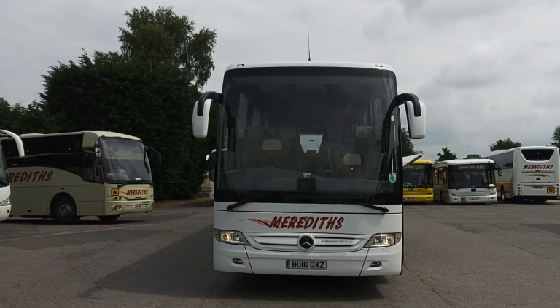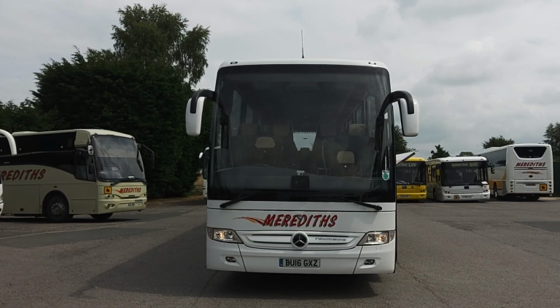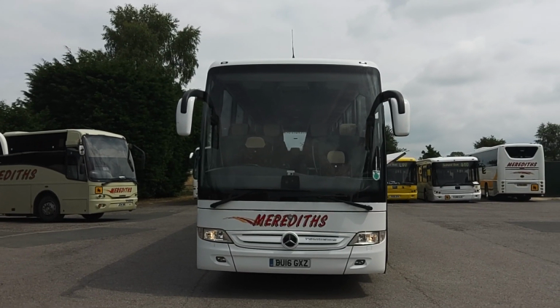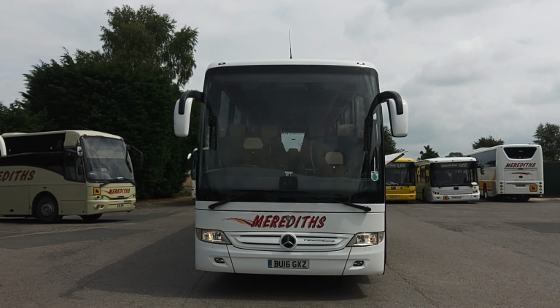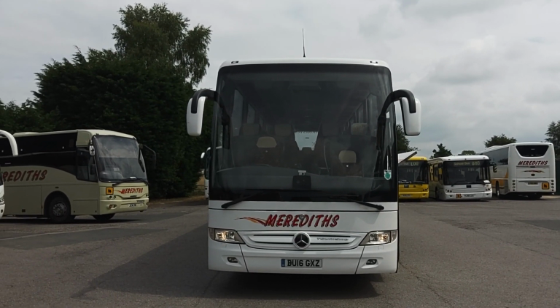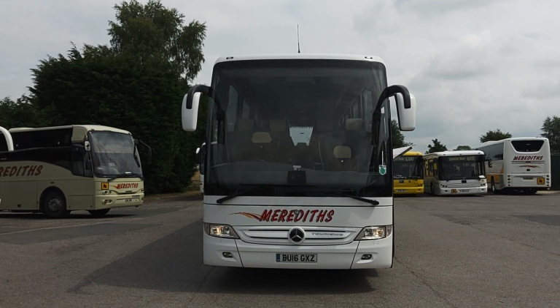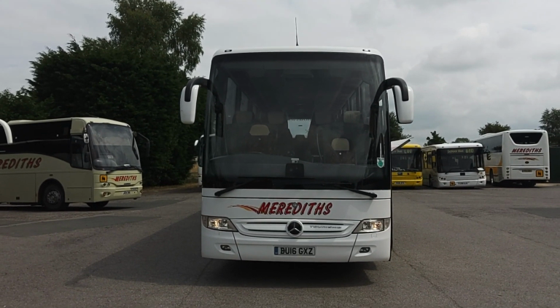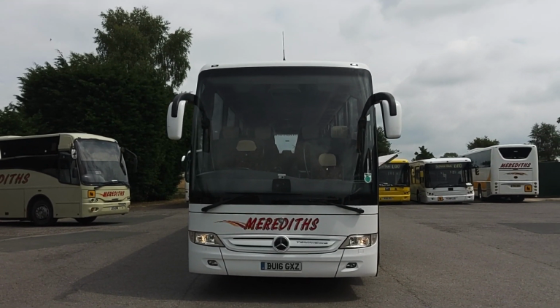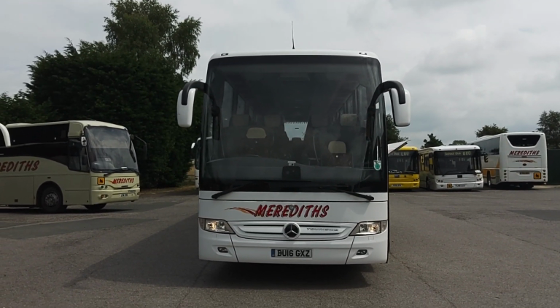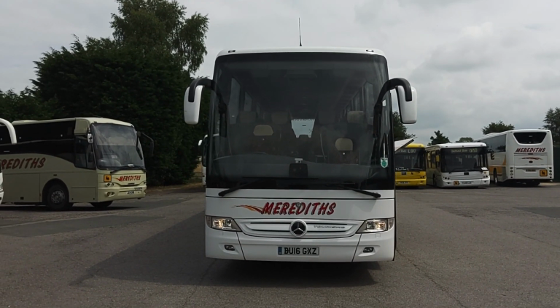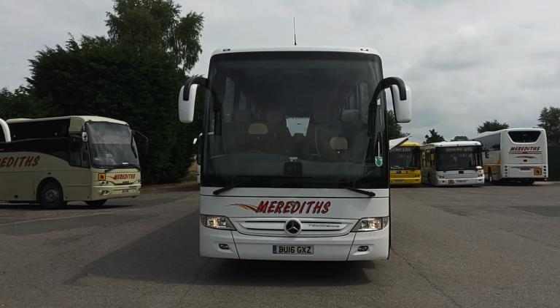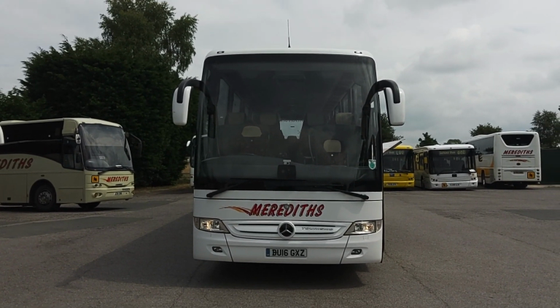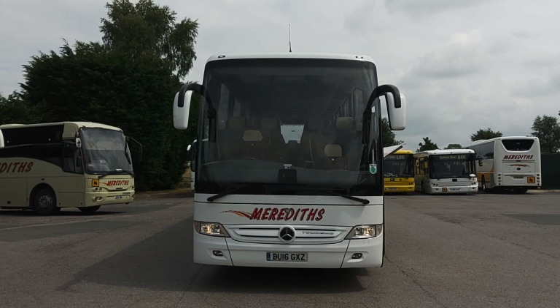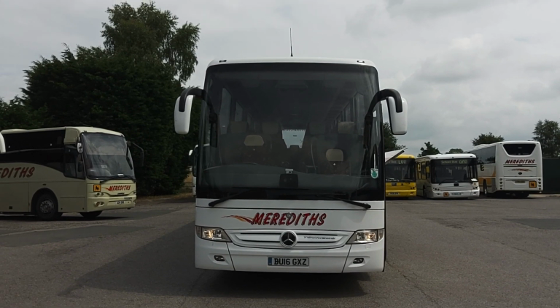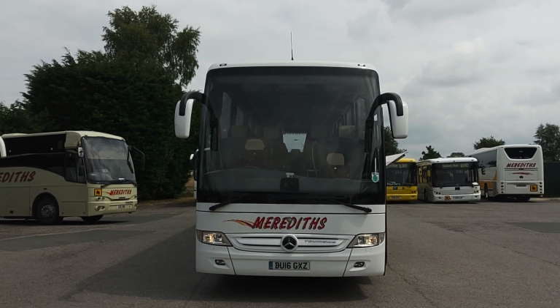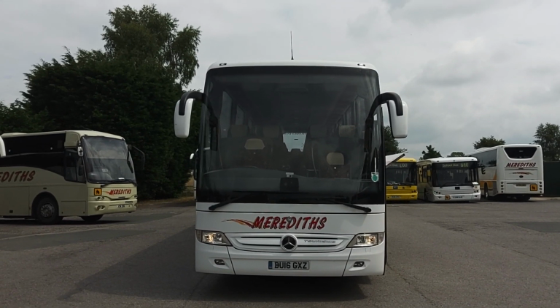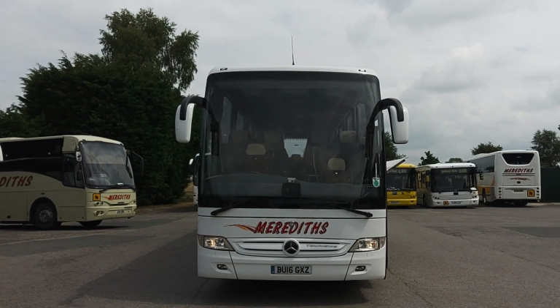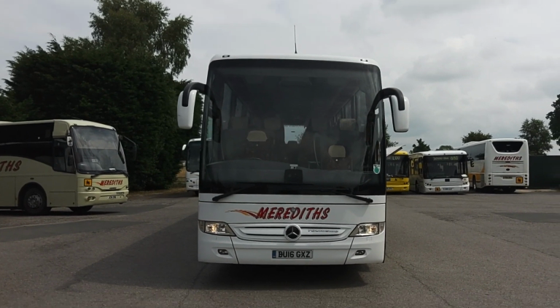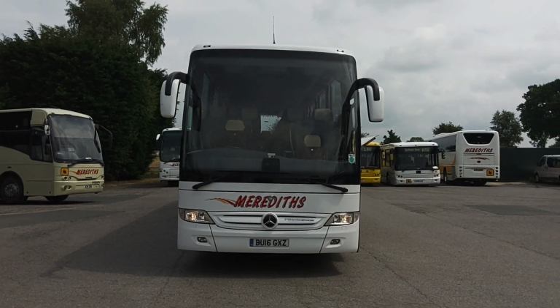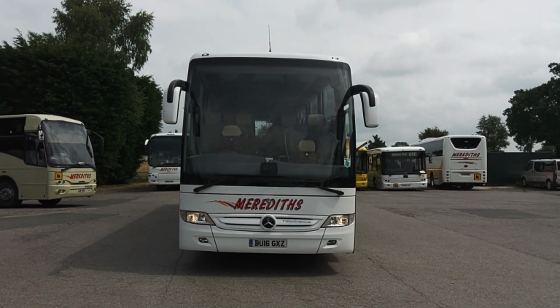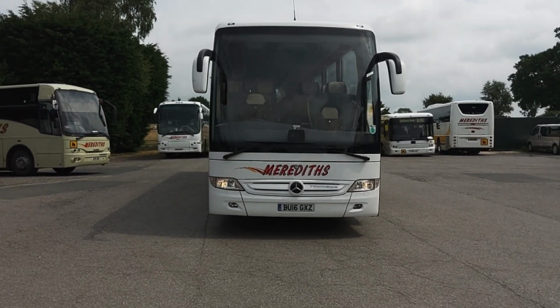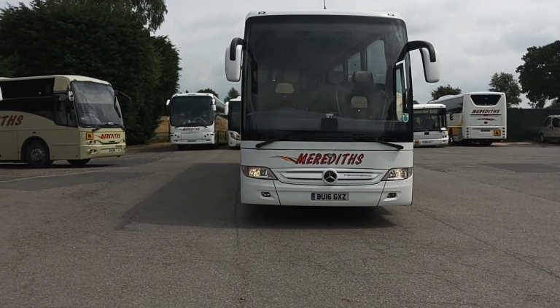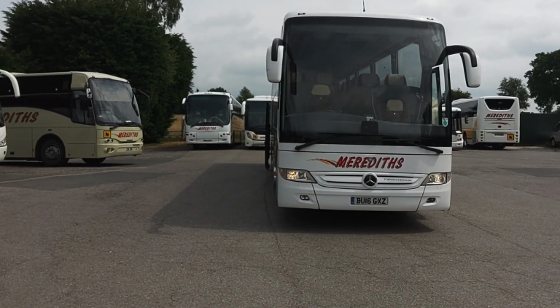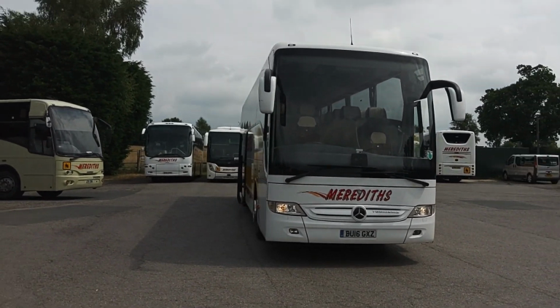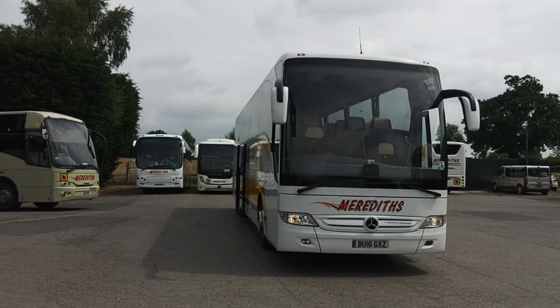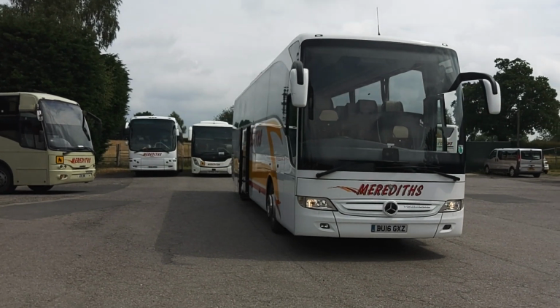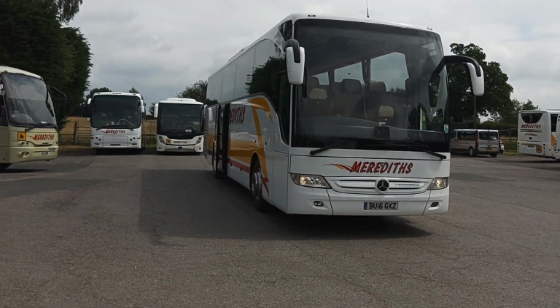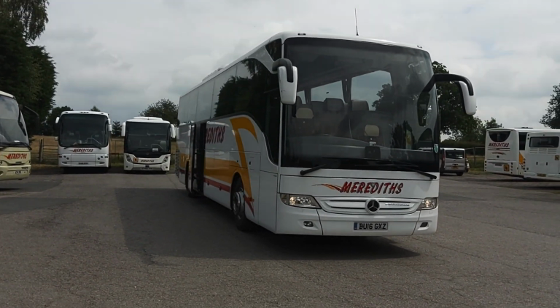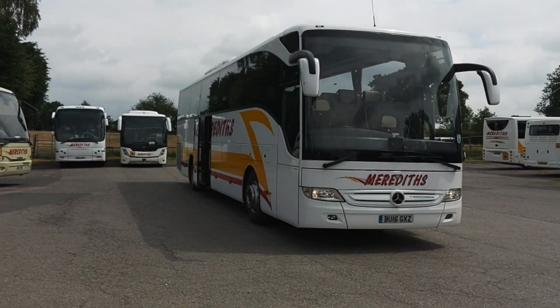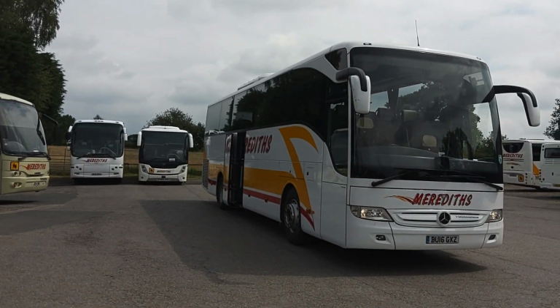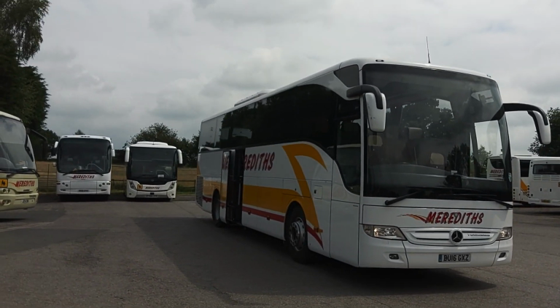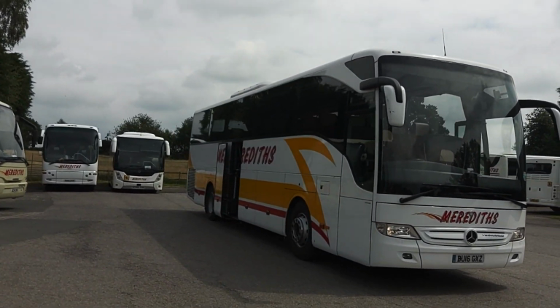Here we have a 2016 Mercedes-Benz Turismo 53/55-seat executive coach. The vehicle is currently operated by Merrillist Coaches in Cheshire.